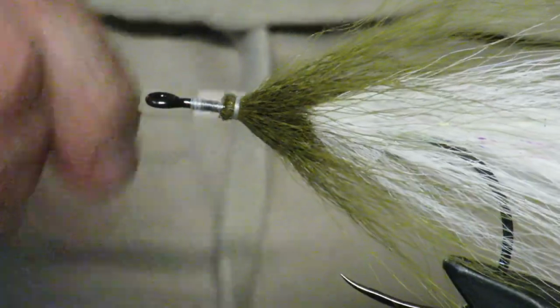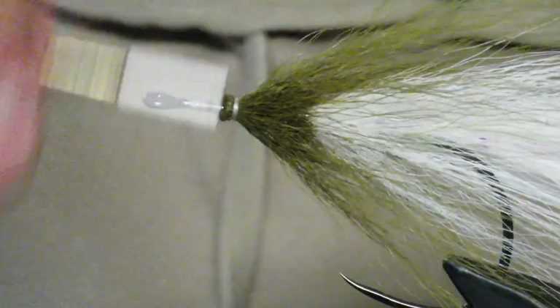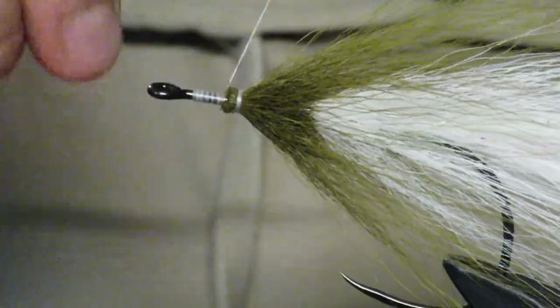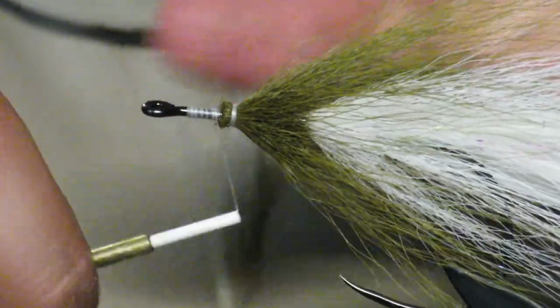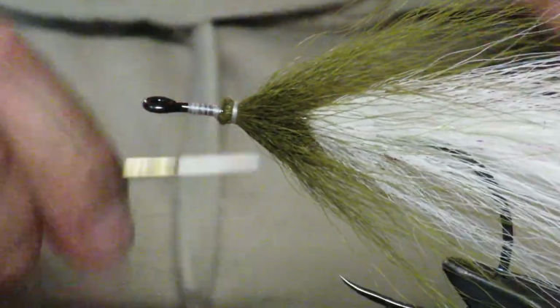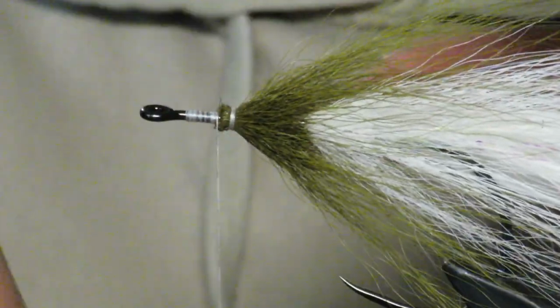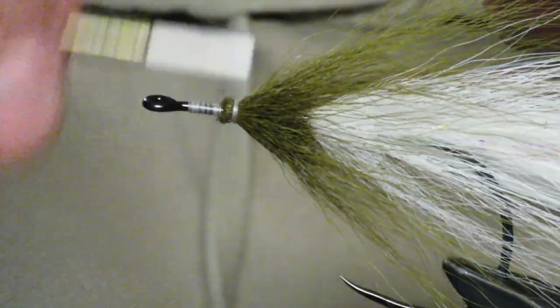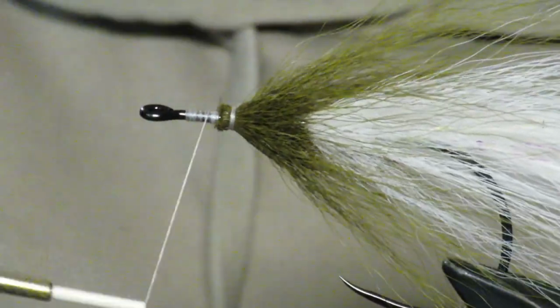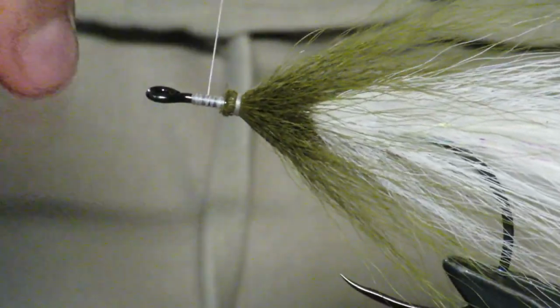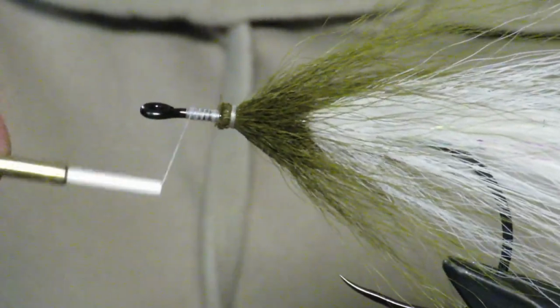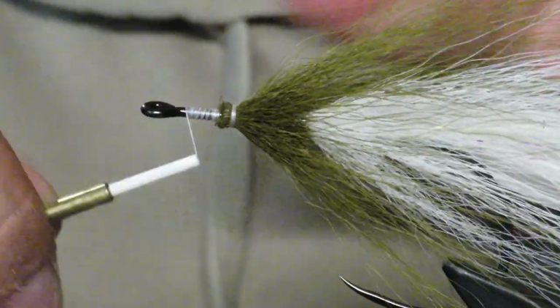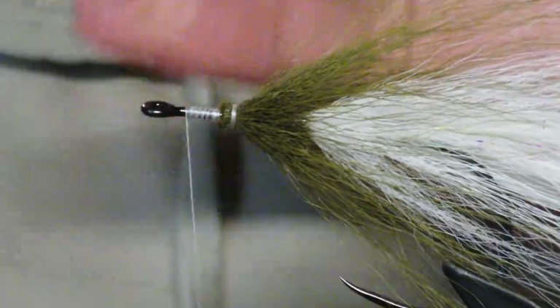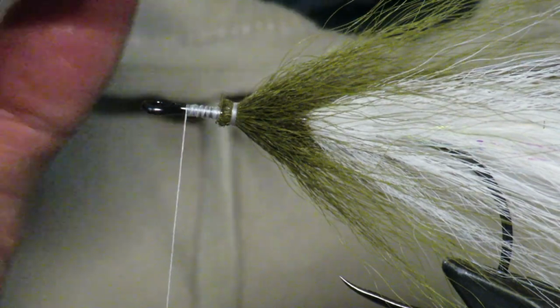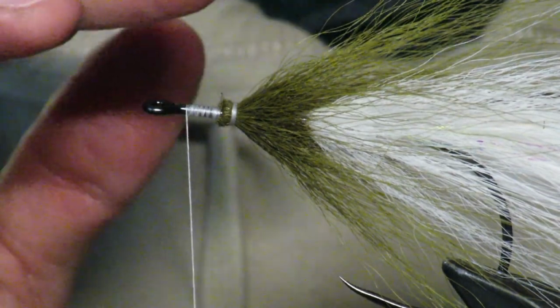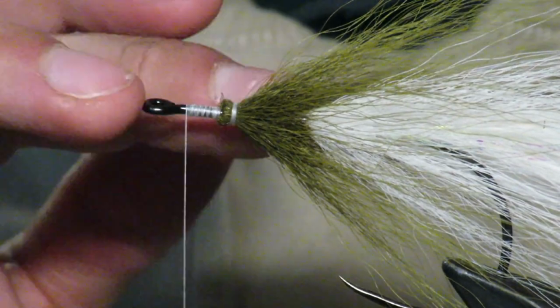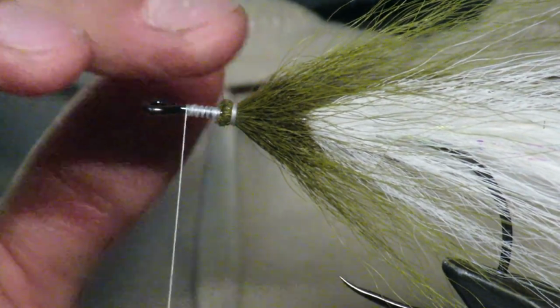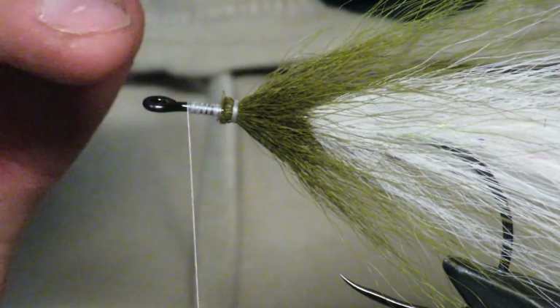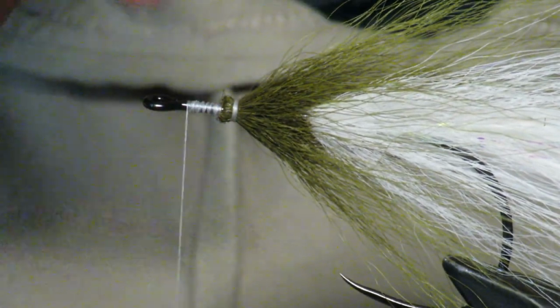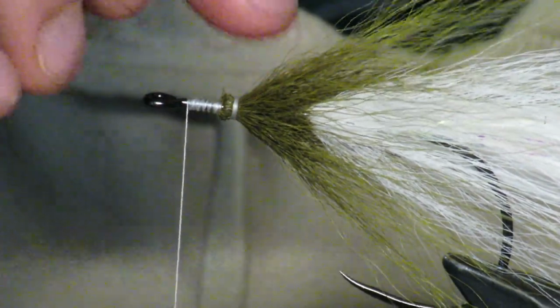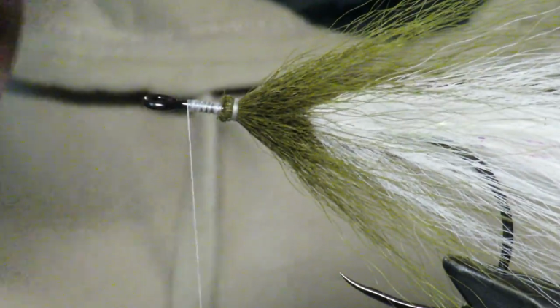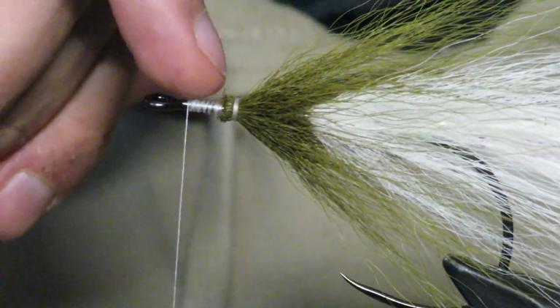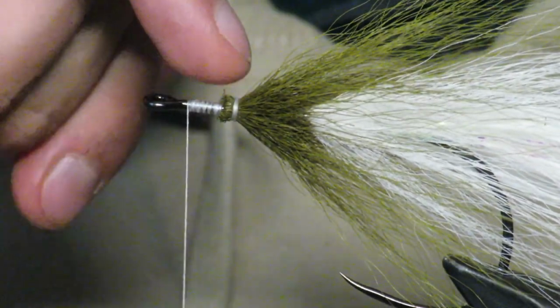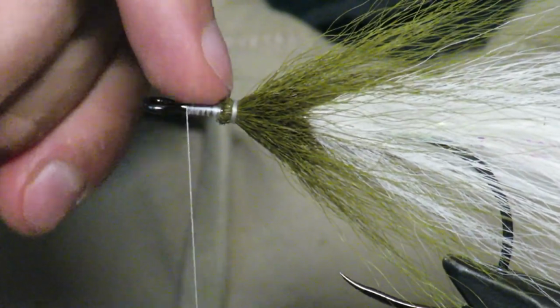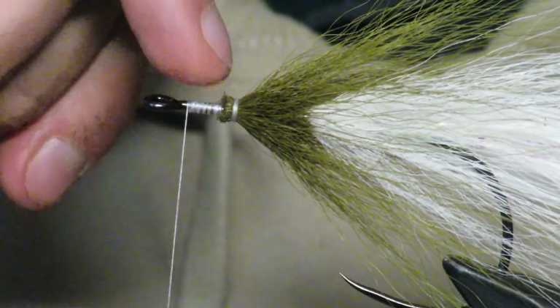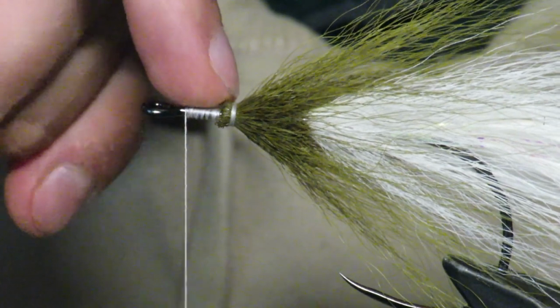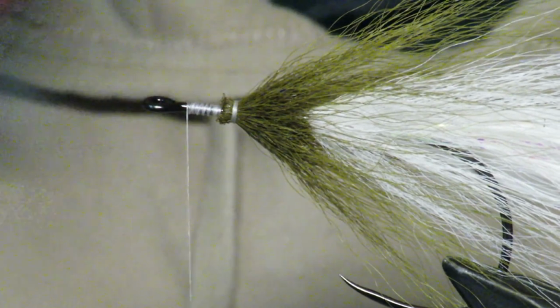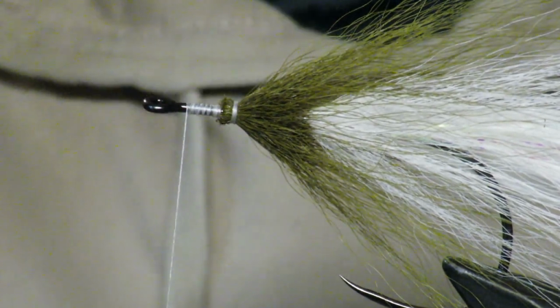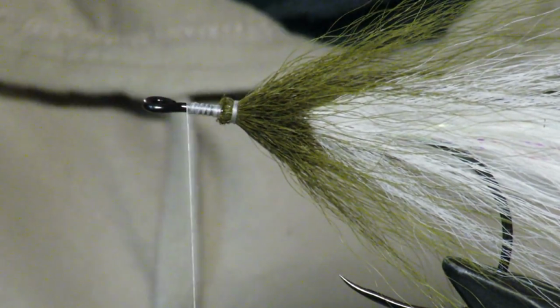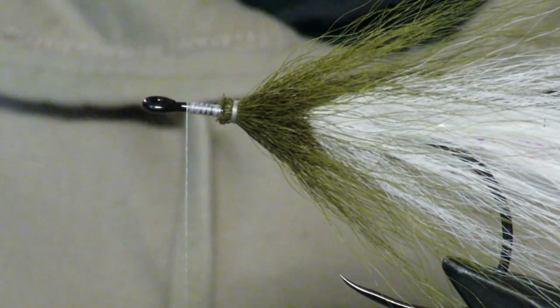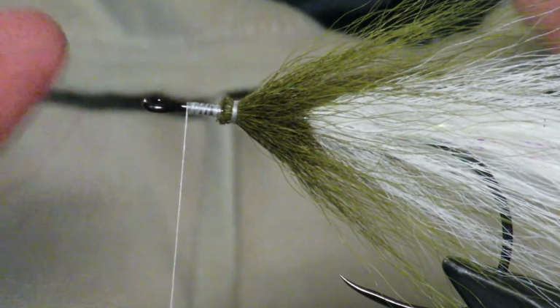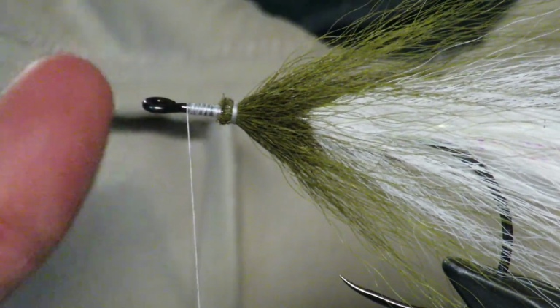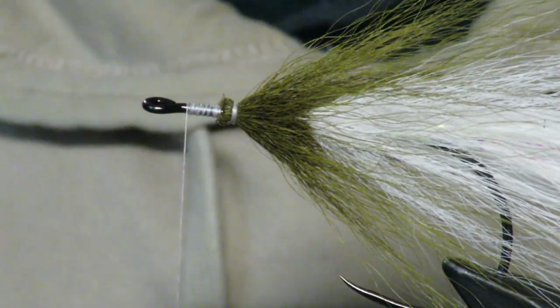You can also make this fly for things like pike. If you make it for pike, what I'd do is put super glue on these tie-in points. But for striped bass, since they don't have the teeth, I don't do that as much.